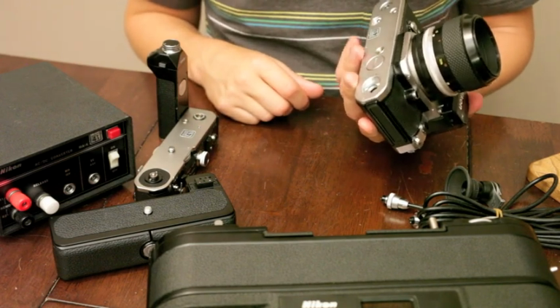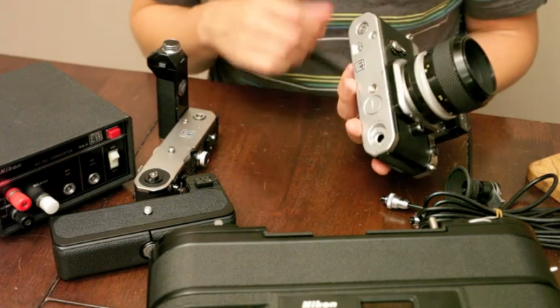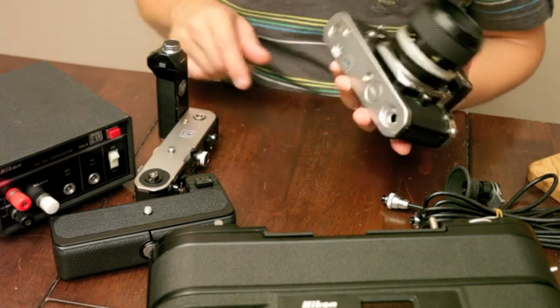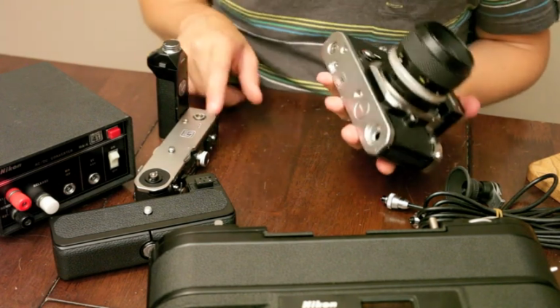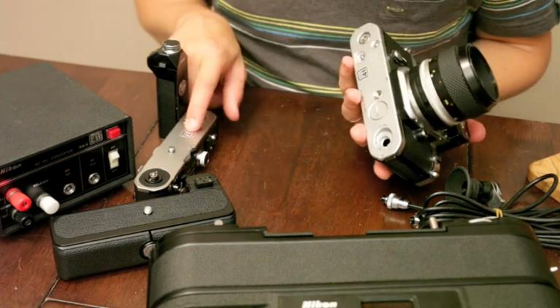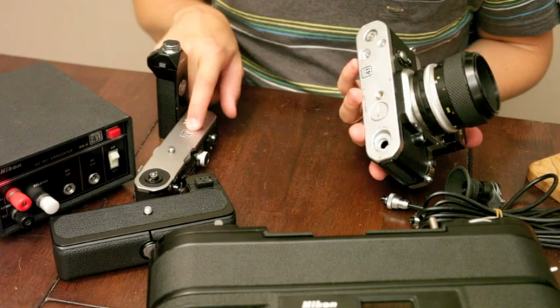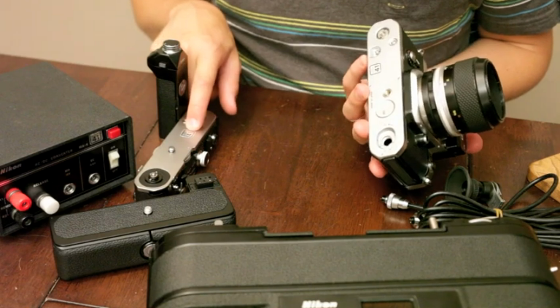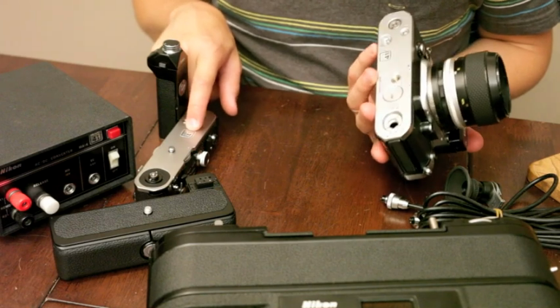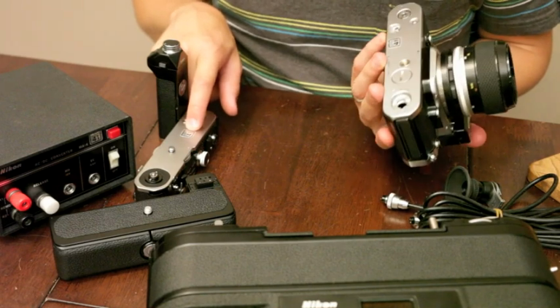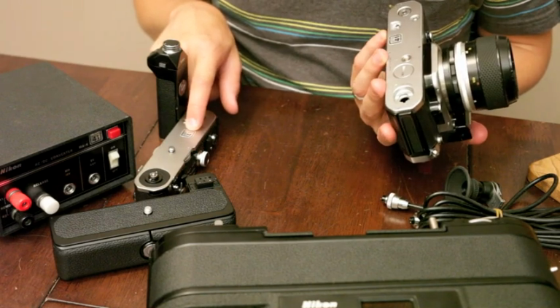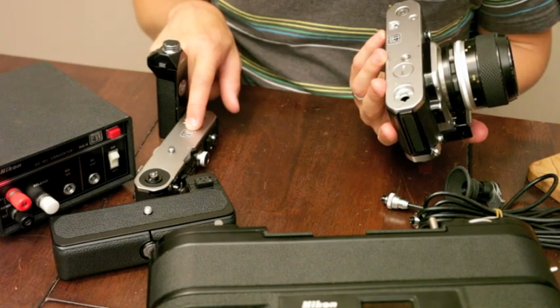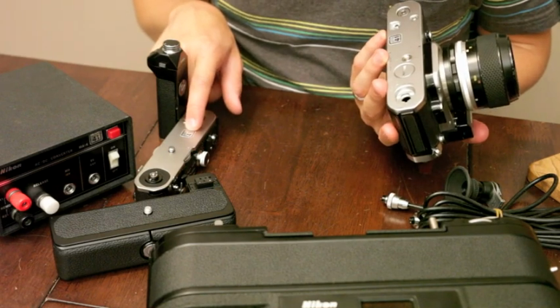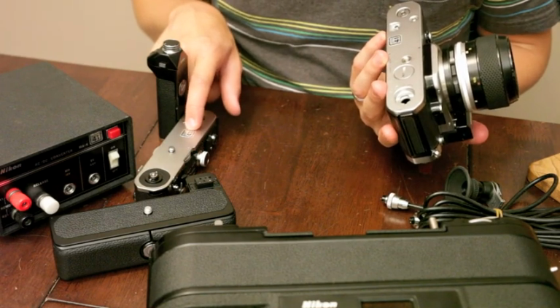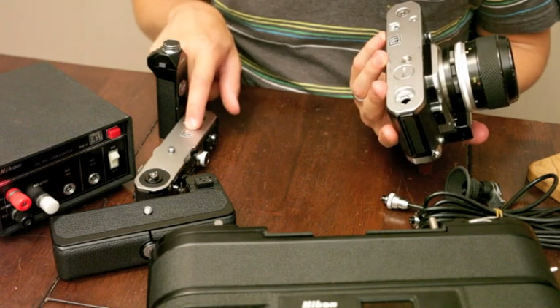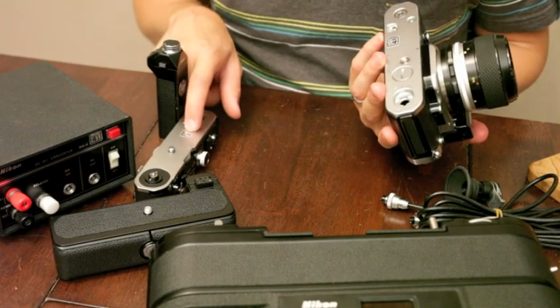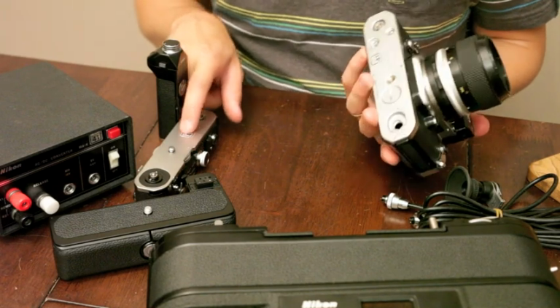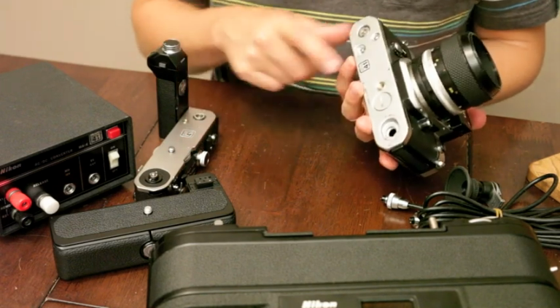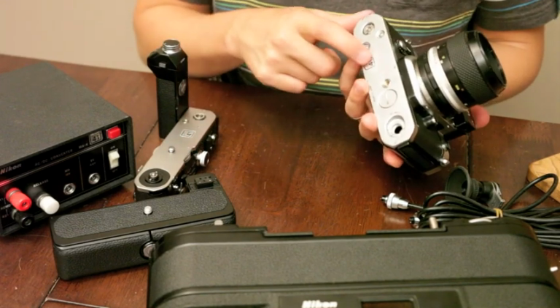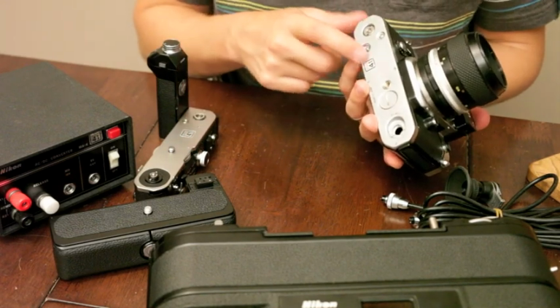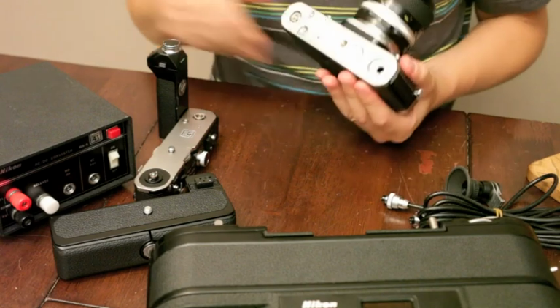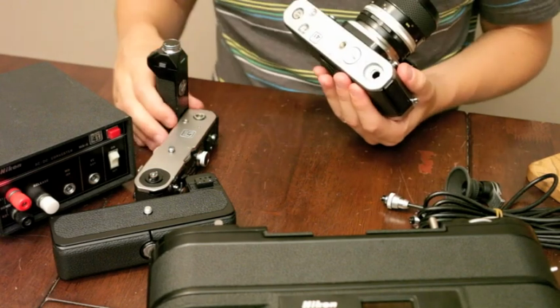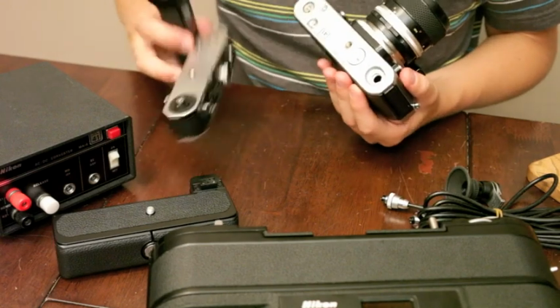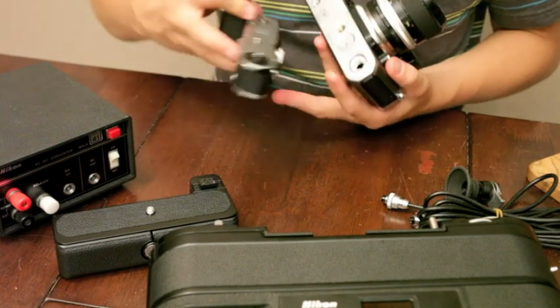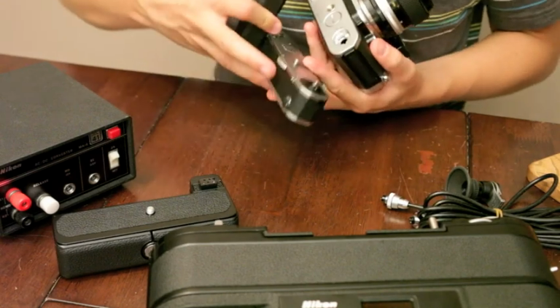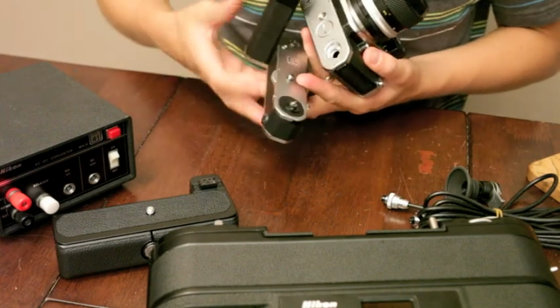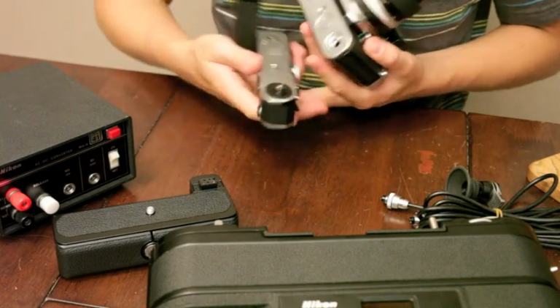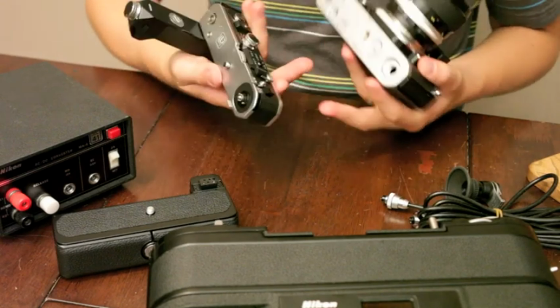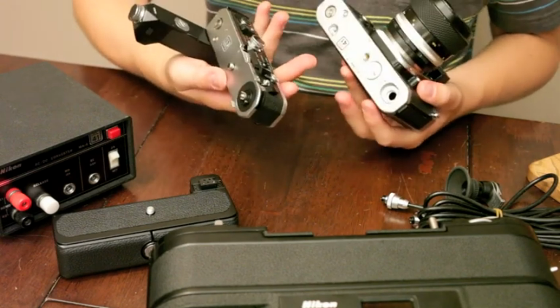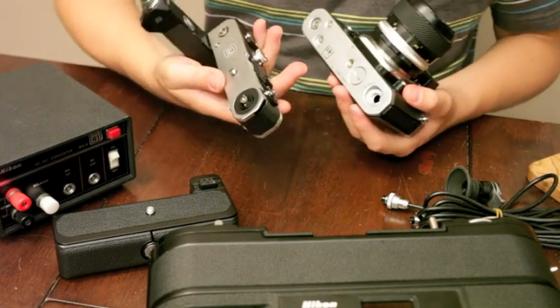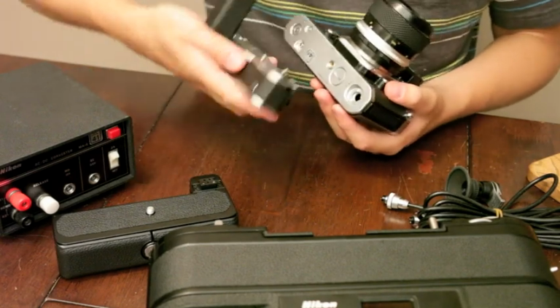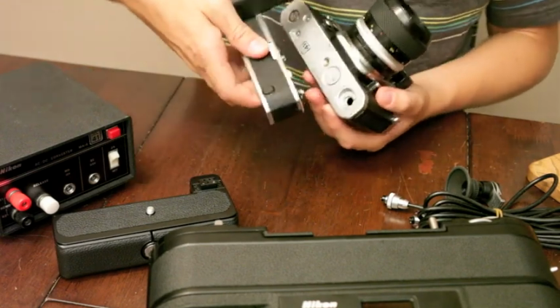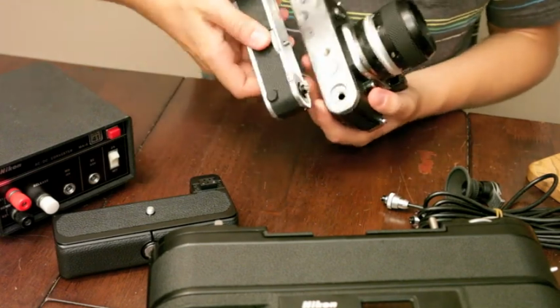You can see you've got all the stickers from the DRTE - it's kind of cool, they're on everything. So now we can fit the MD2 grip into the bottom here.